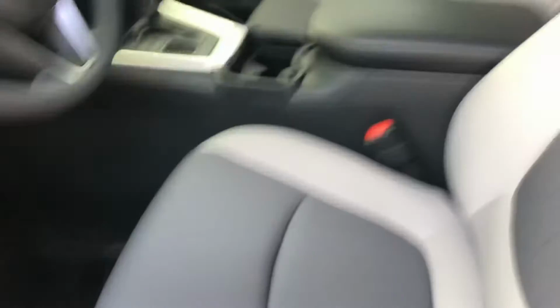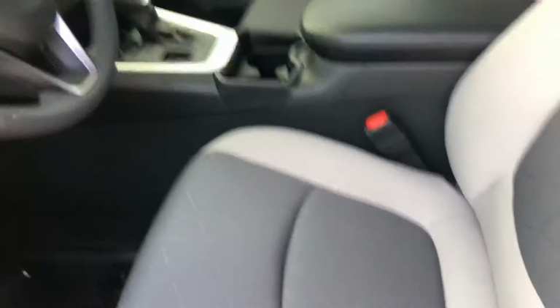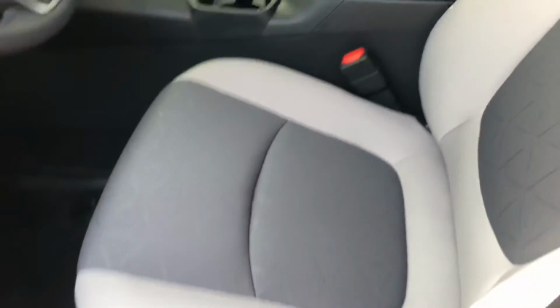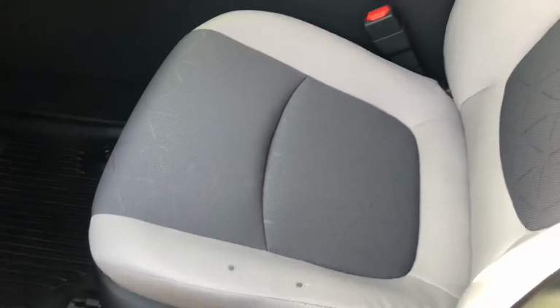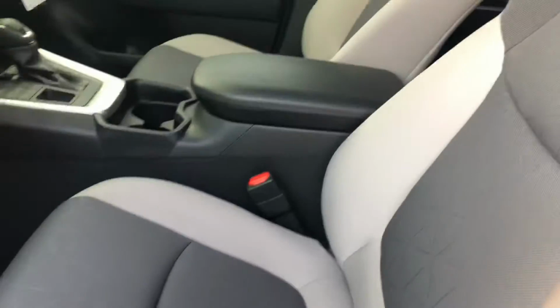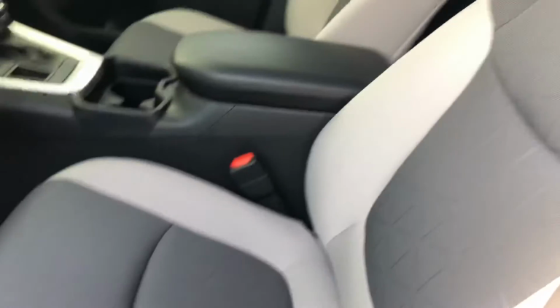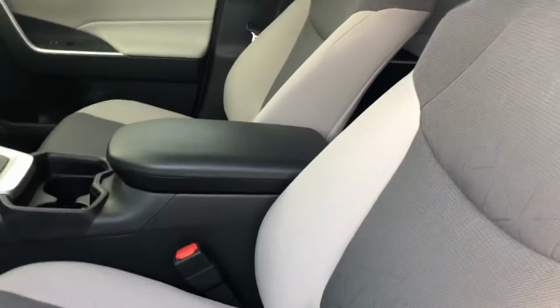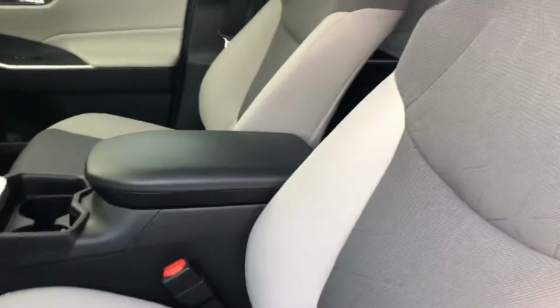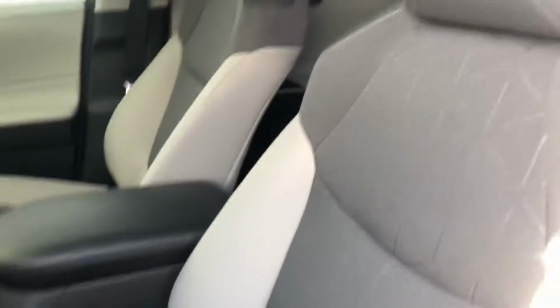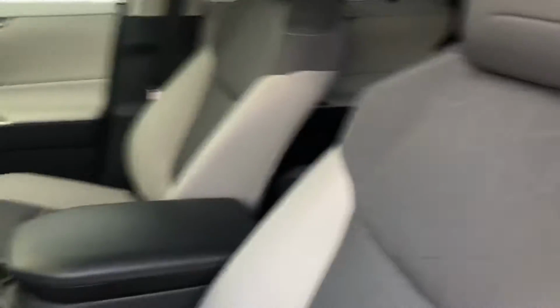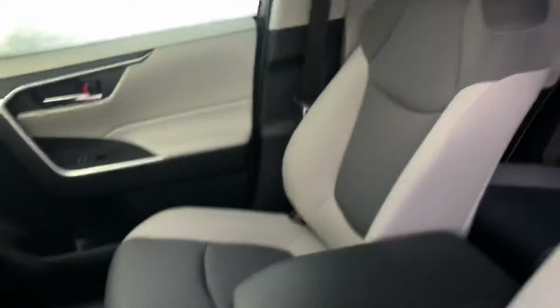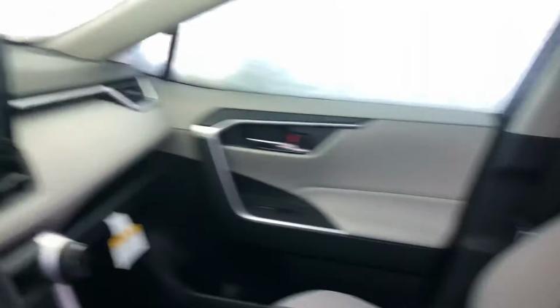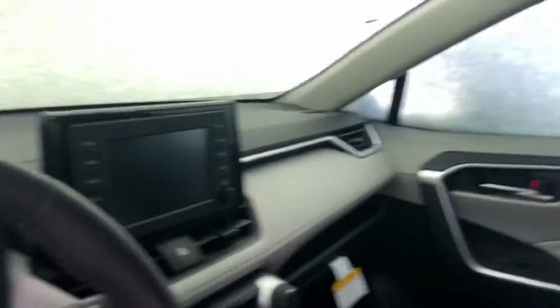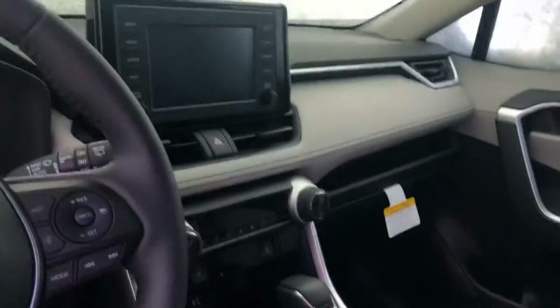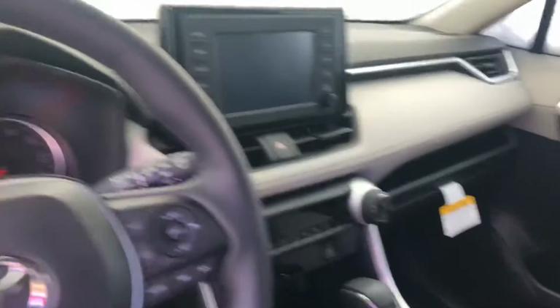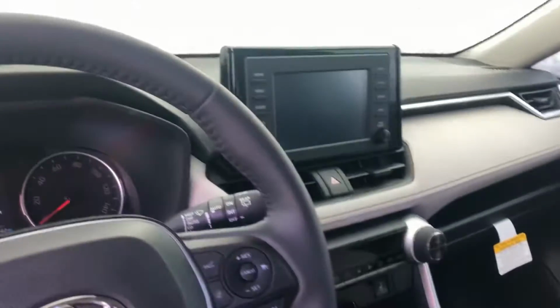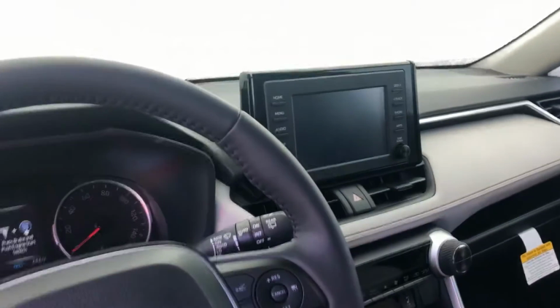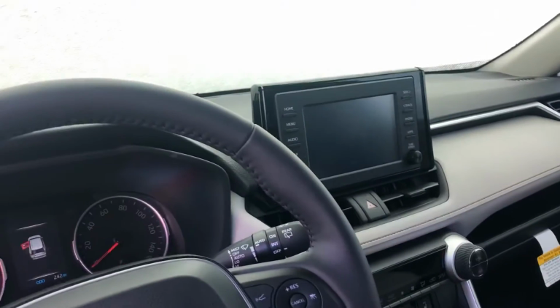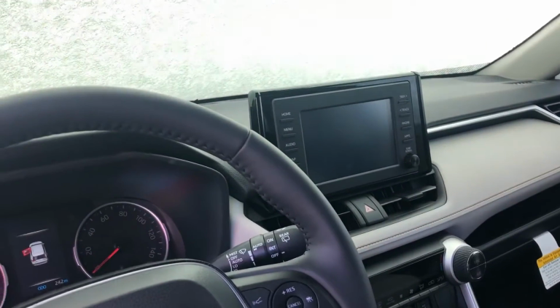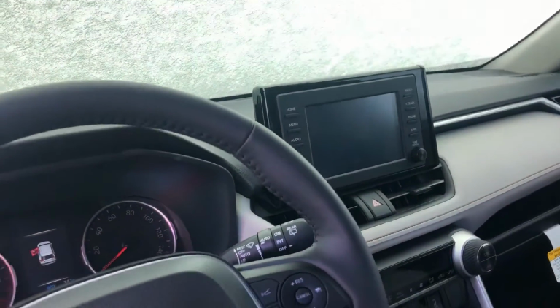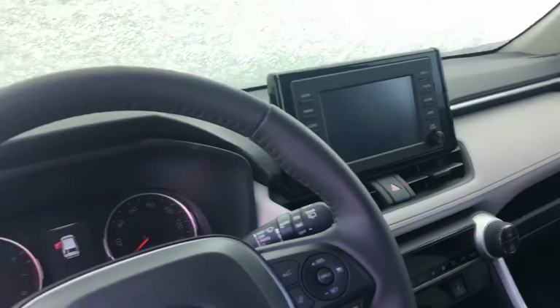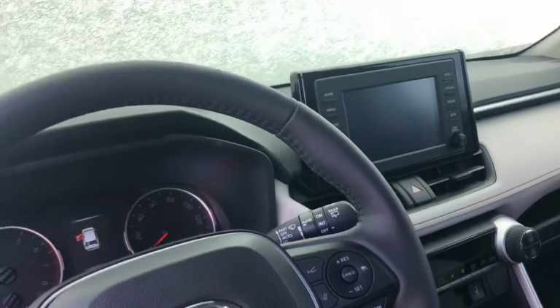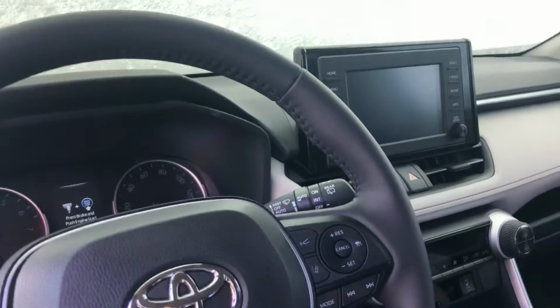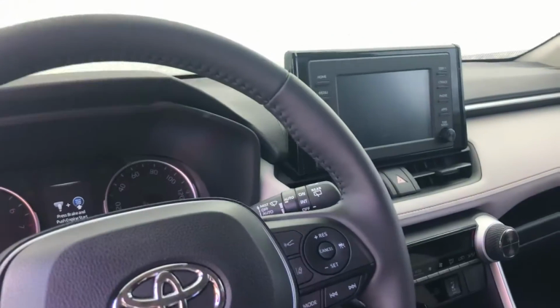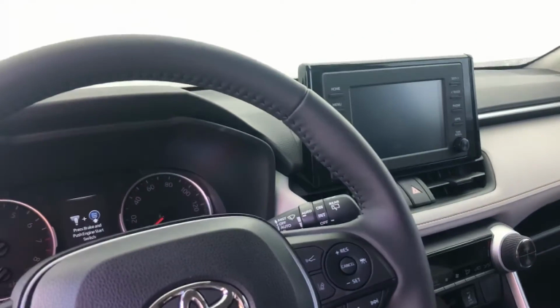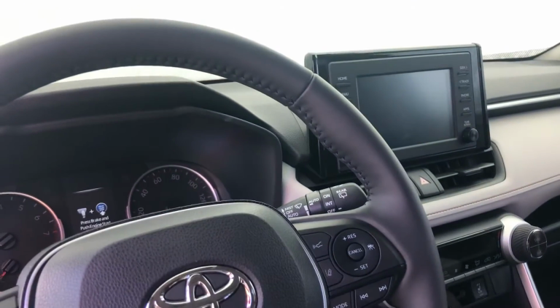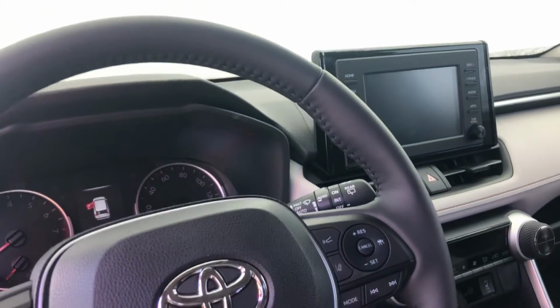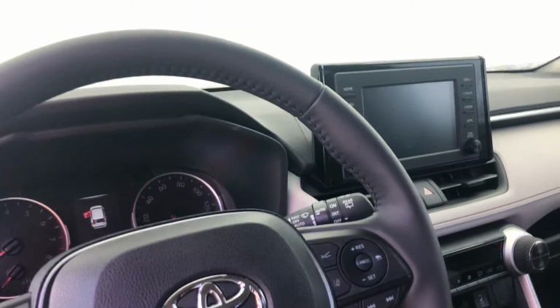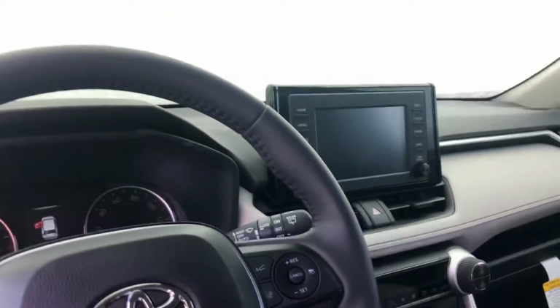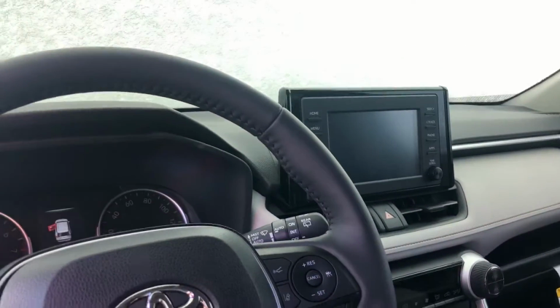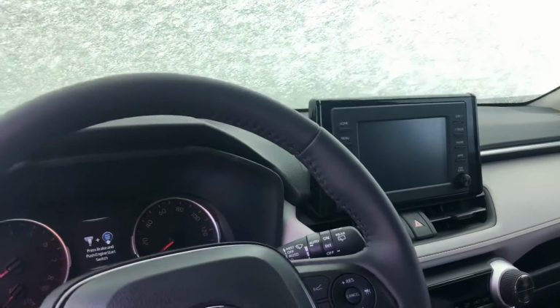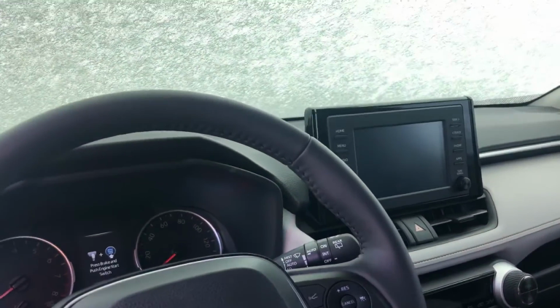You have a two-toned cloth interior on the XLE. This is what your front dash will look like. You have a touchscreen display with all of your Bluetooth capabilities, so you can connect your phone, make phone calls to the vehicle, or play music.